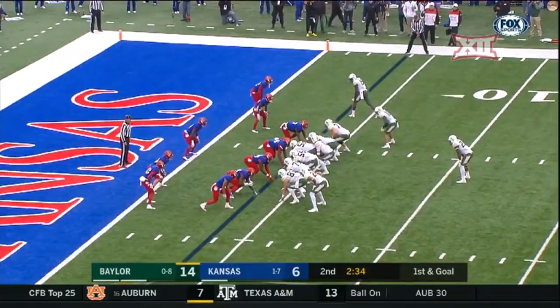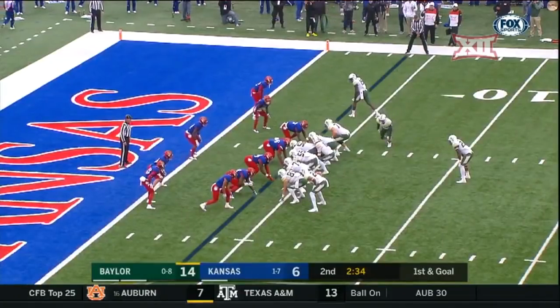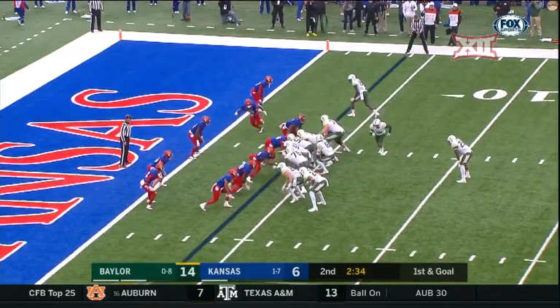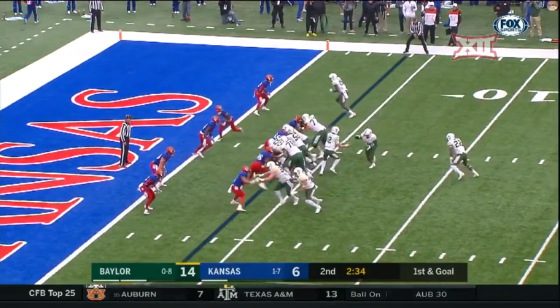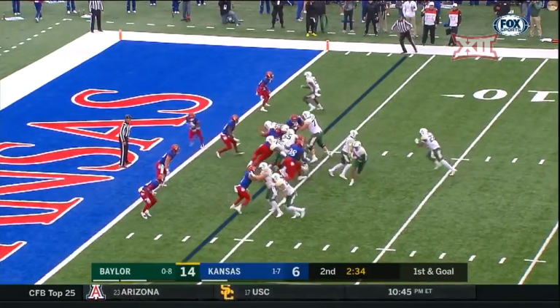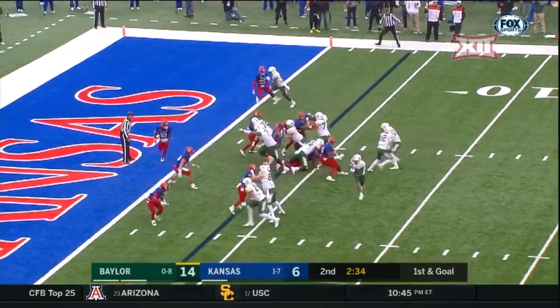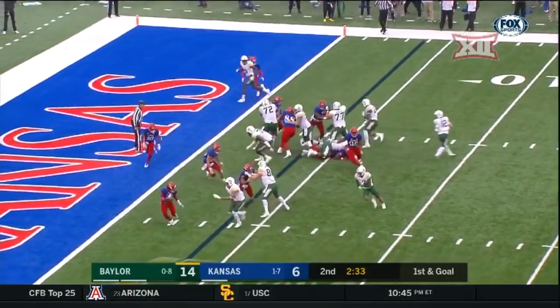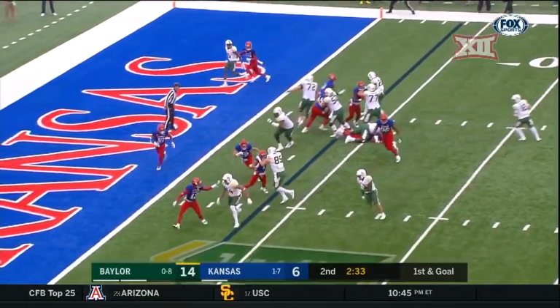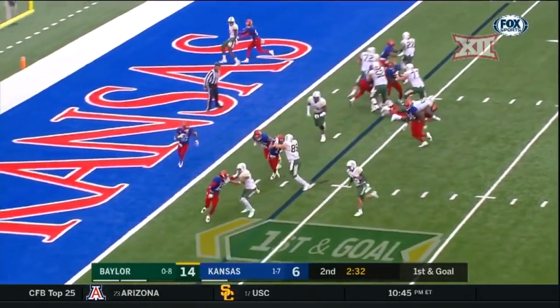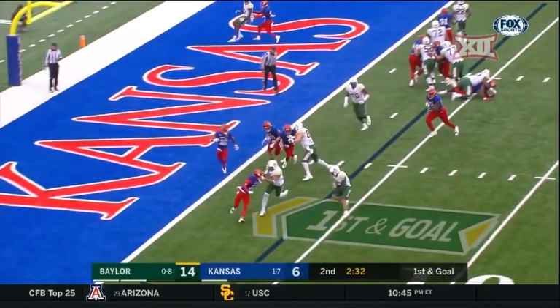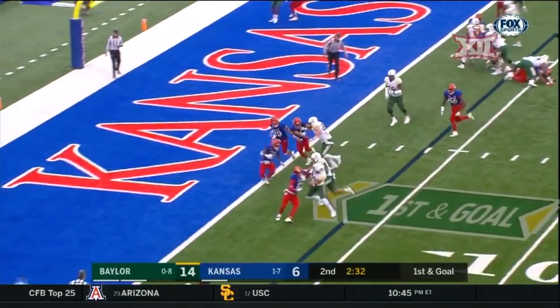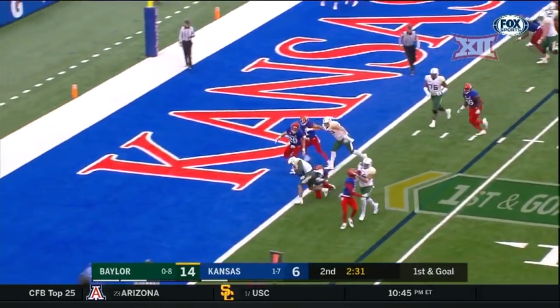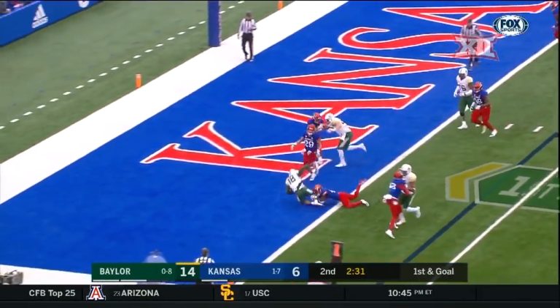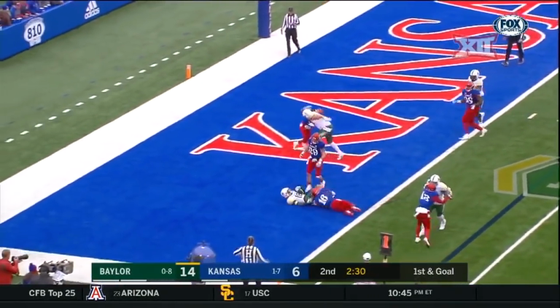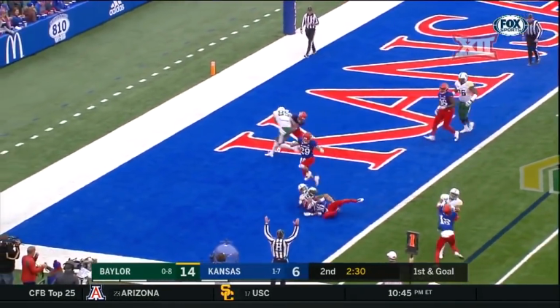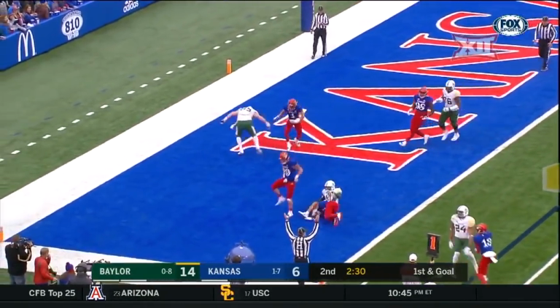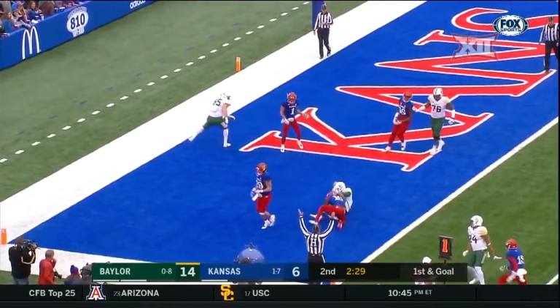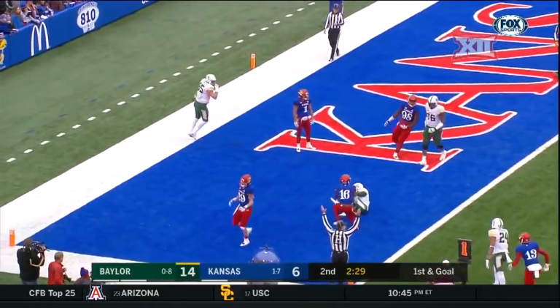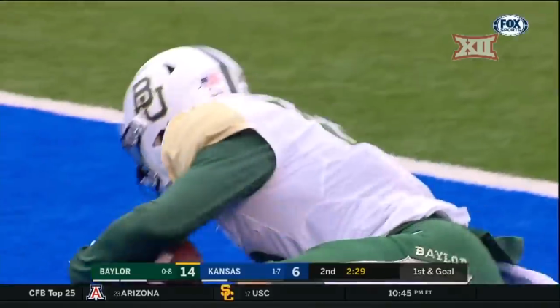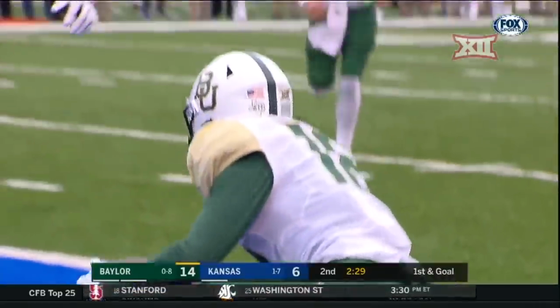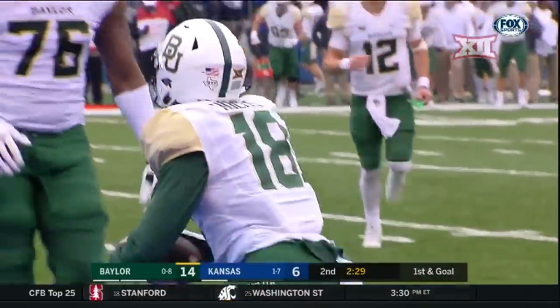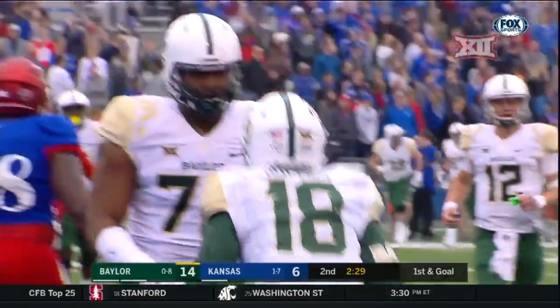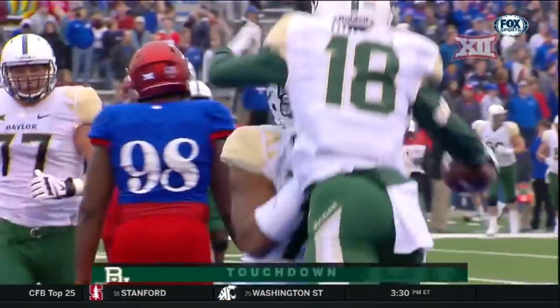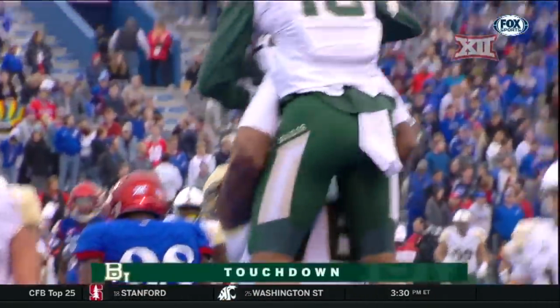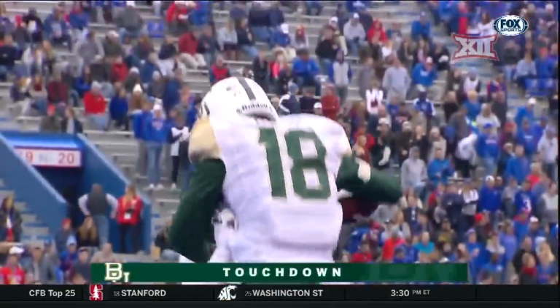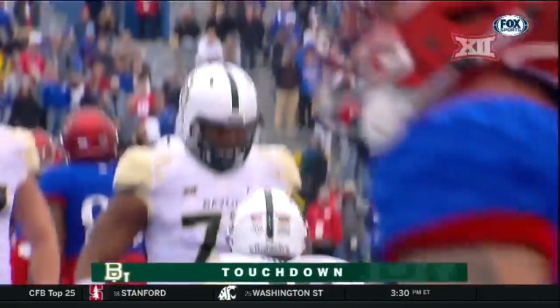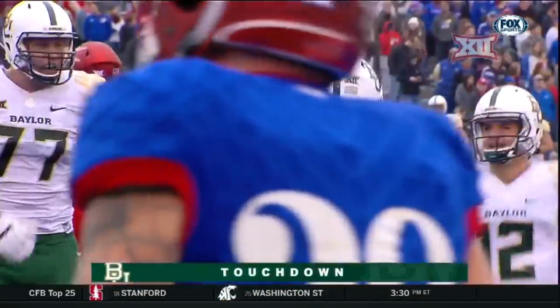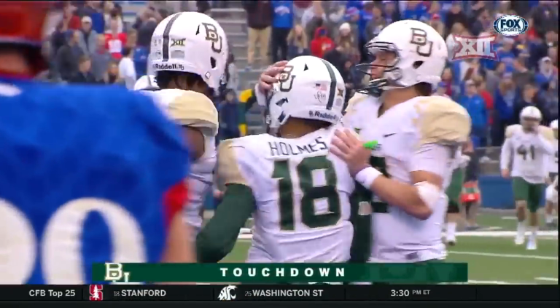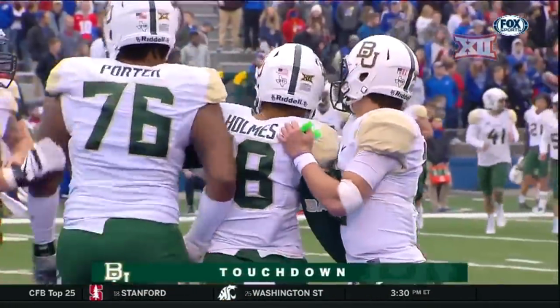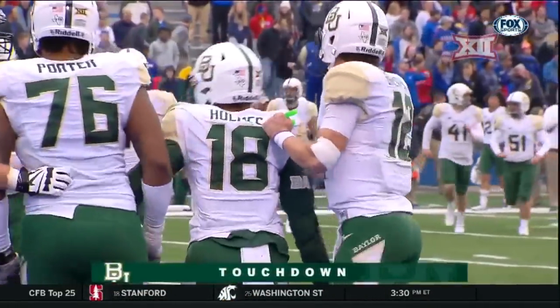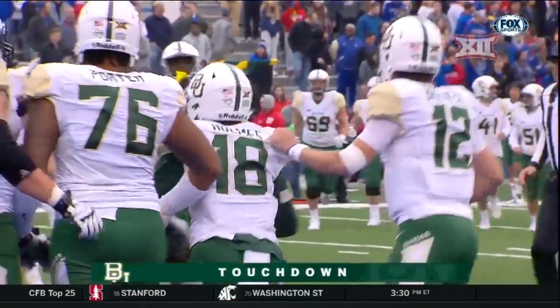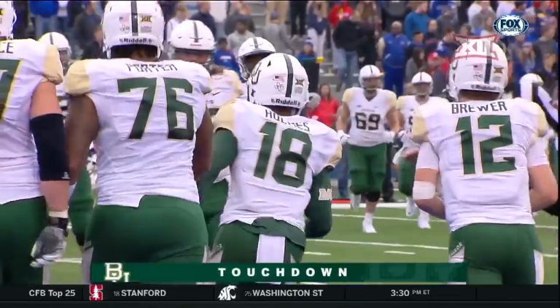Williams in the backfield, a little motion. Hand off on the fly — sweep! And a touchdown for Gavin Holmes. He's got a receiving touchdown and now a rushing touchdown.